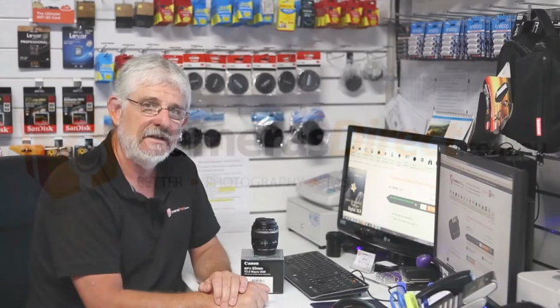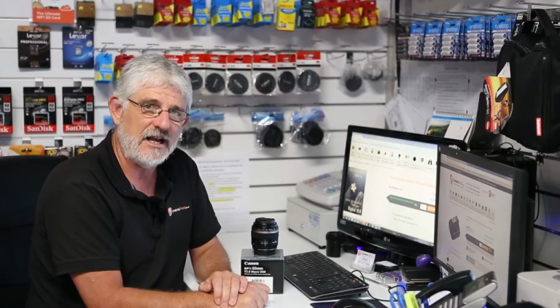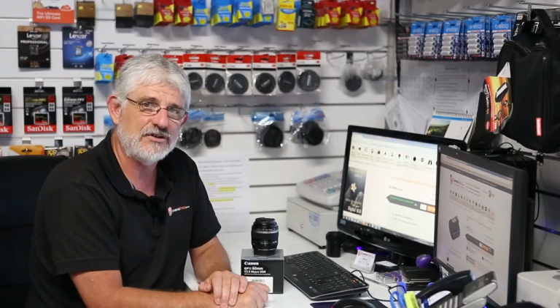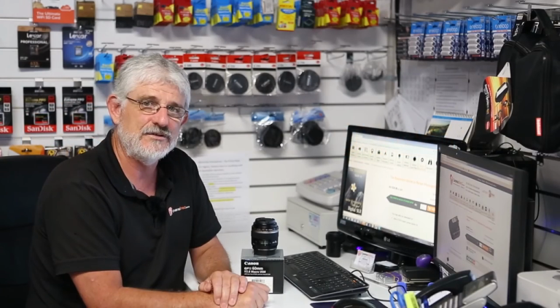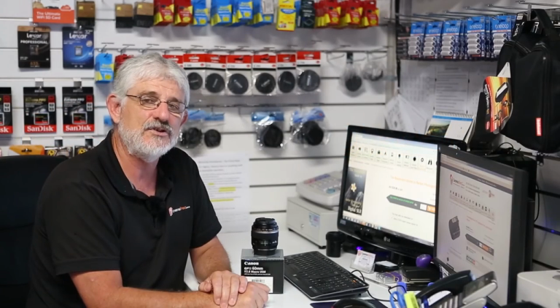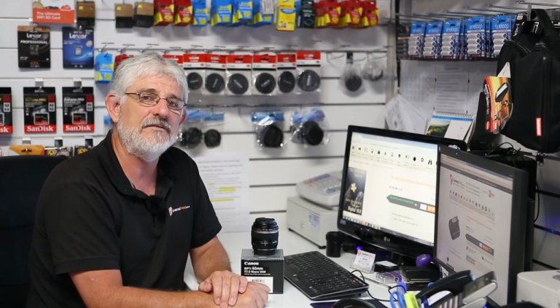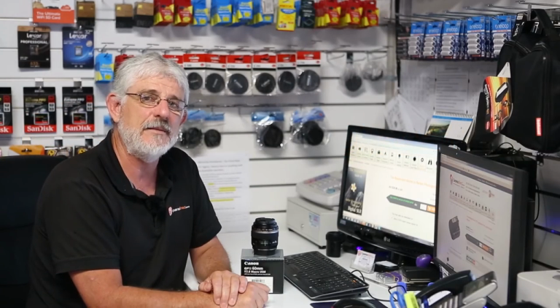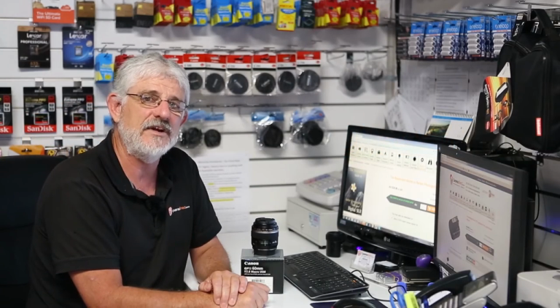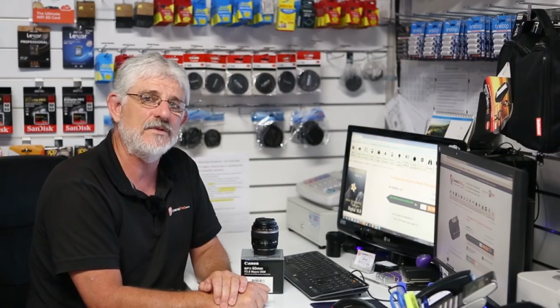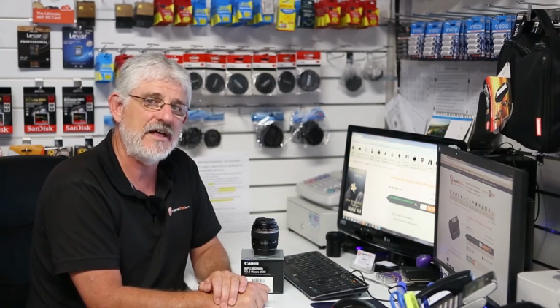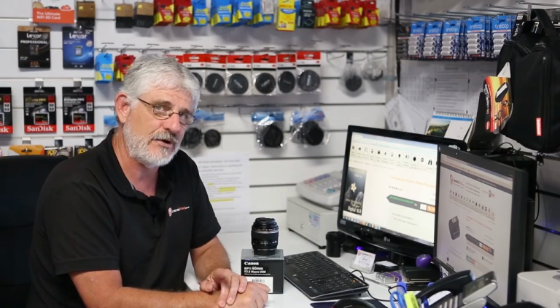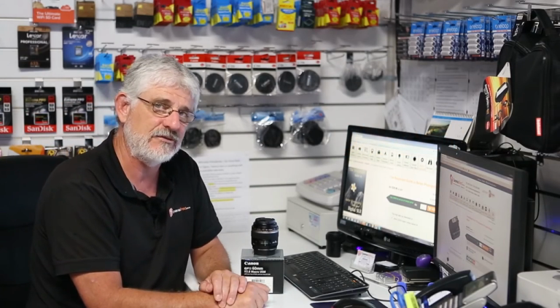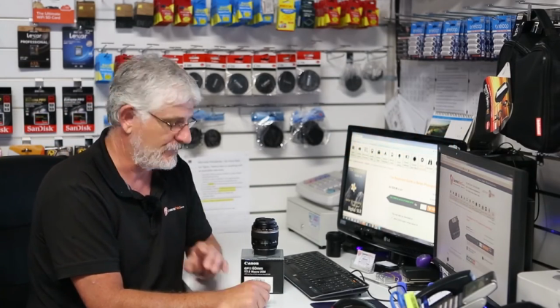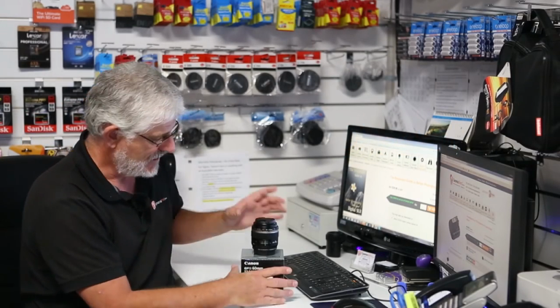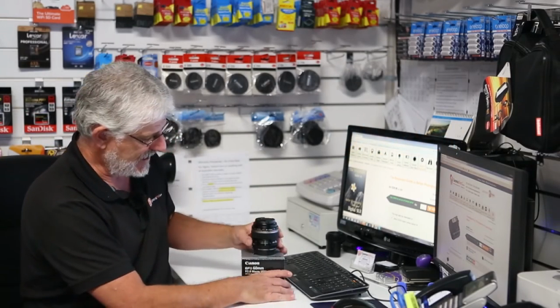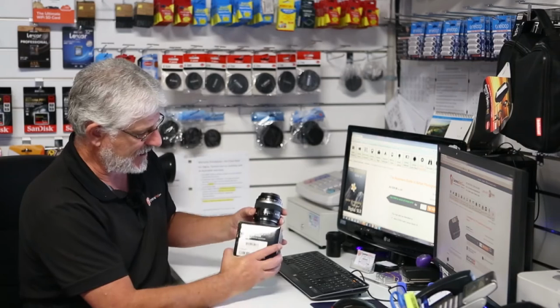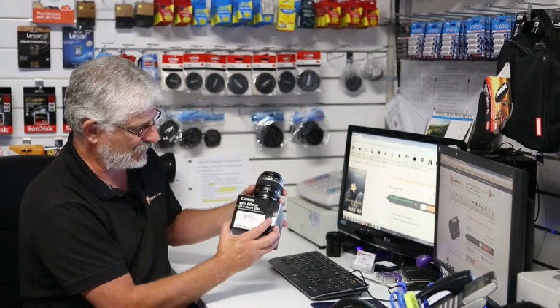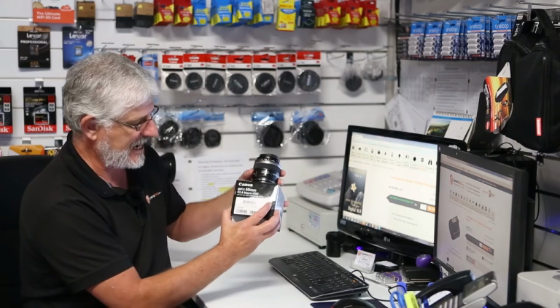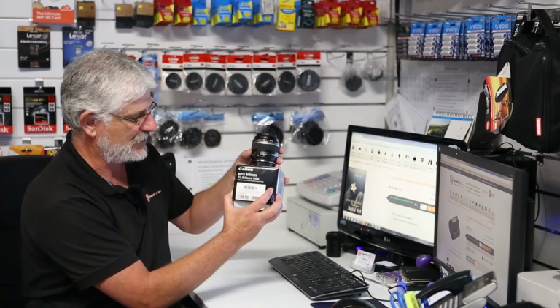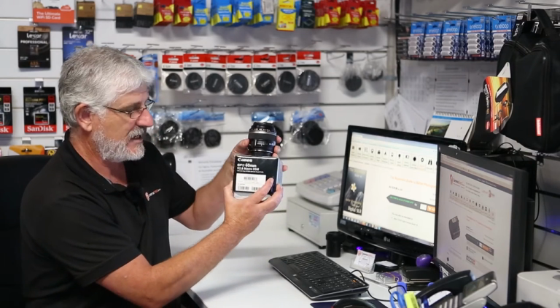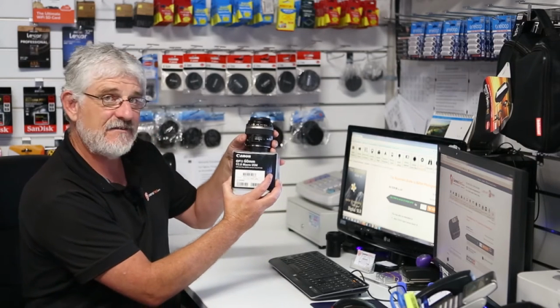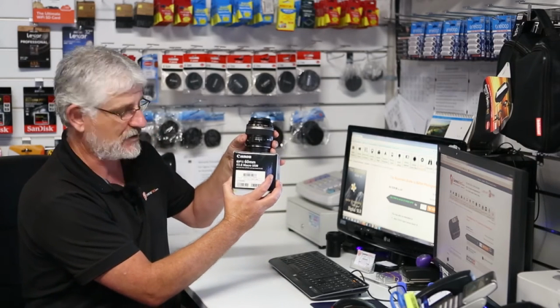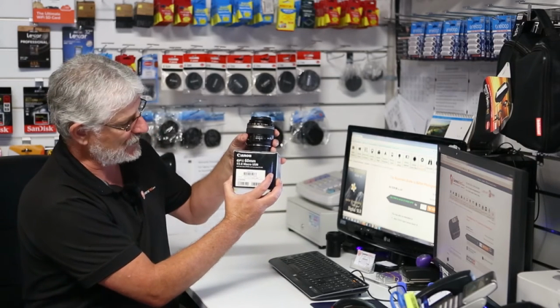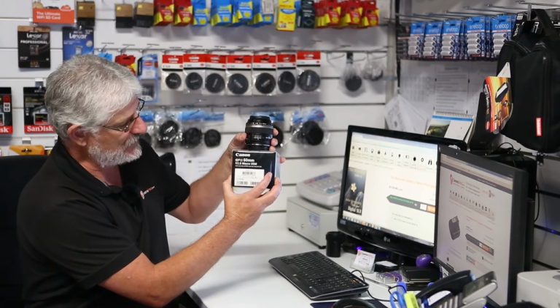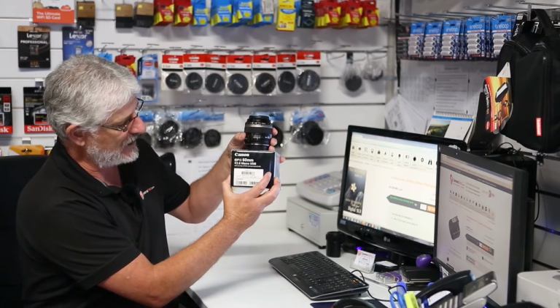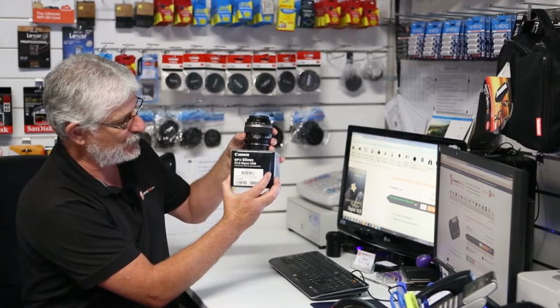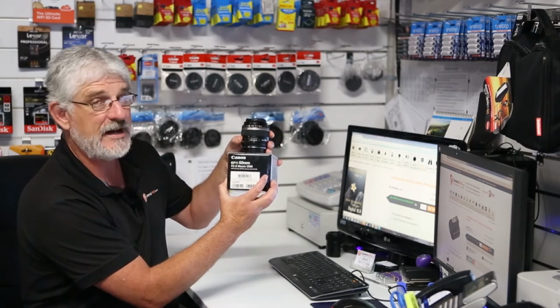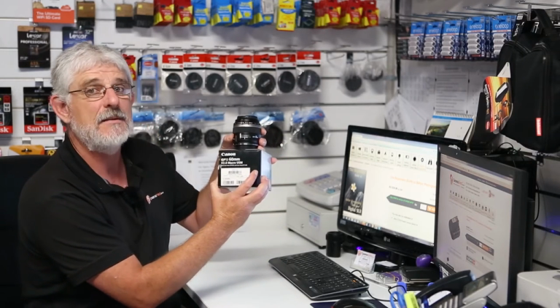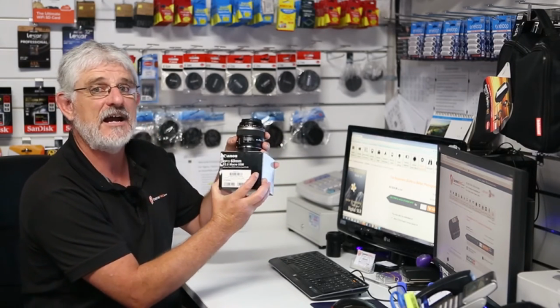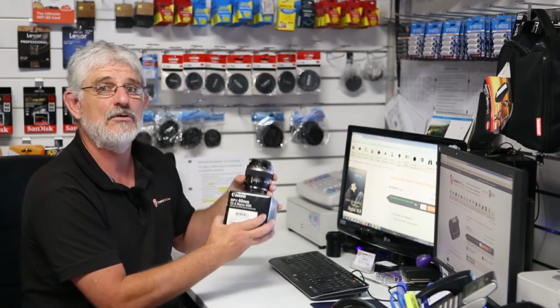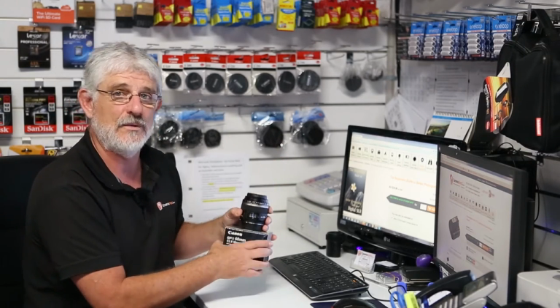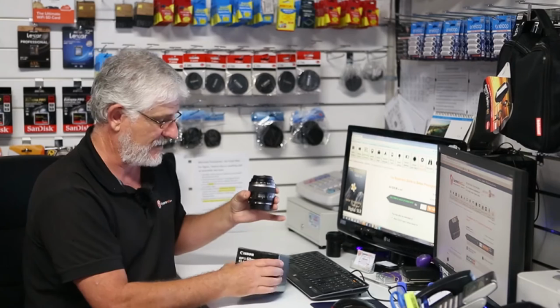Hello Photographers, Tom here from CamerasDirect with another product review. Today we're going to have a look at Canon's EF-S 60mm f2.8 macro USM.